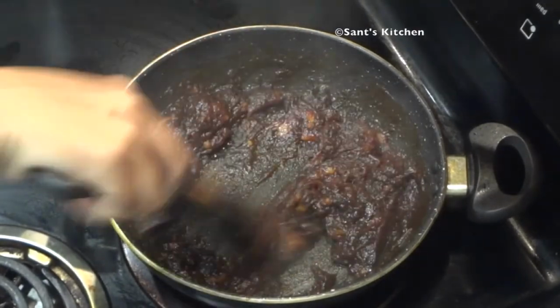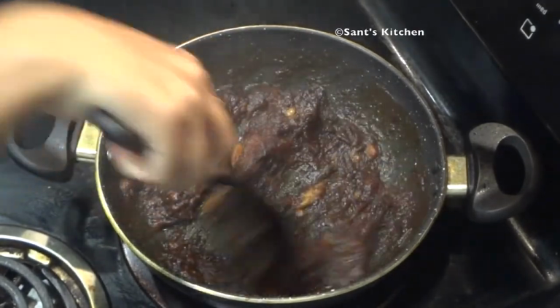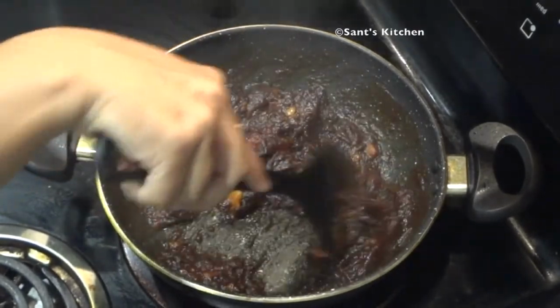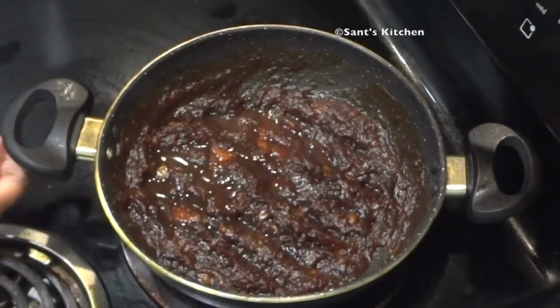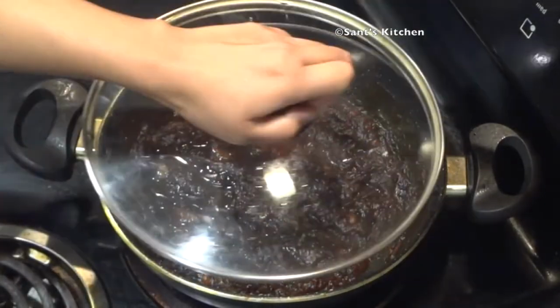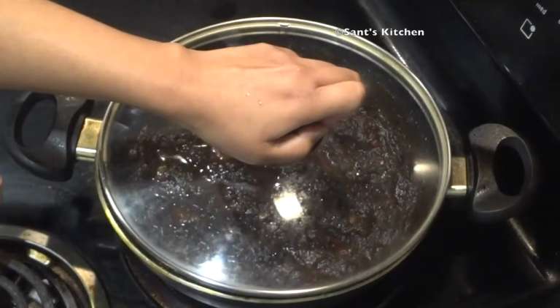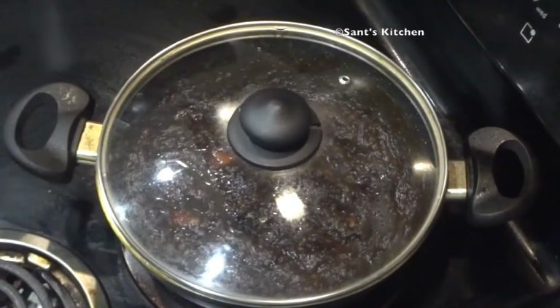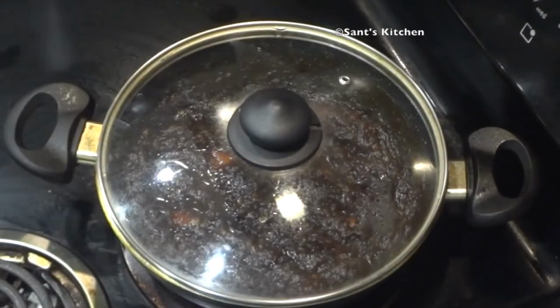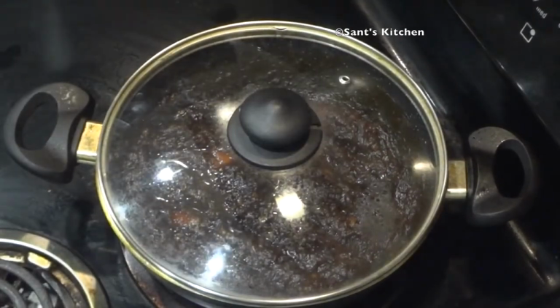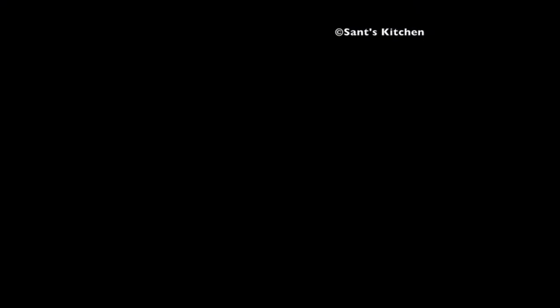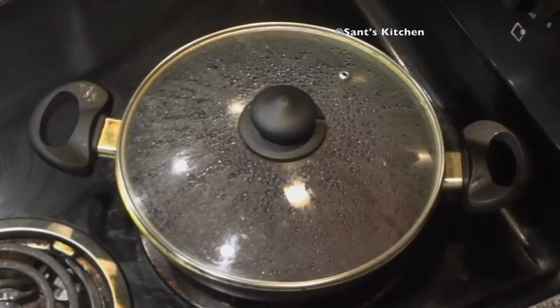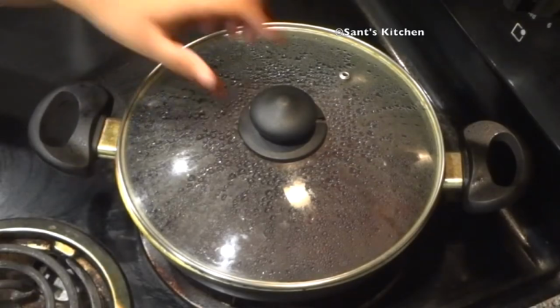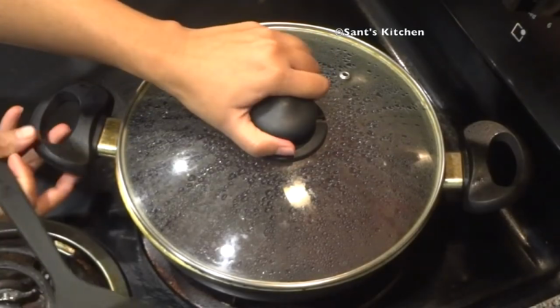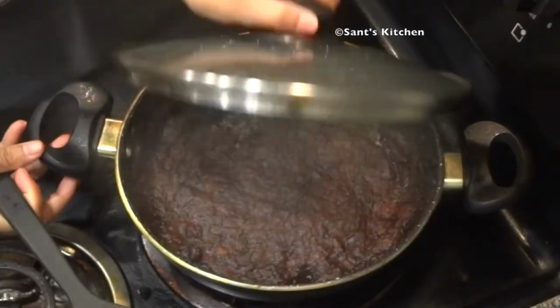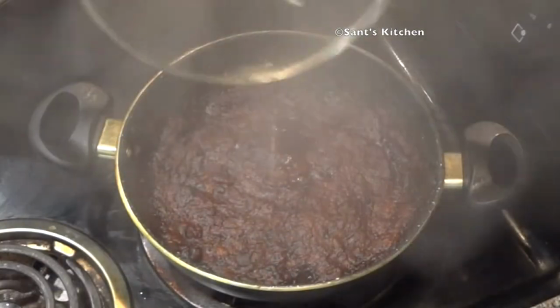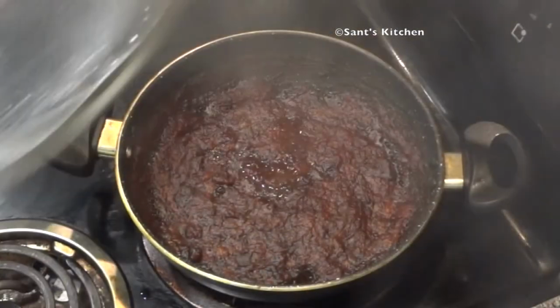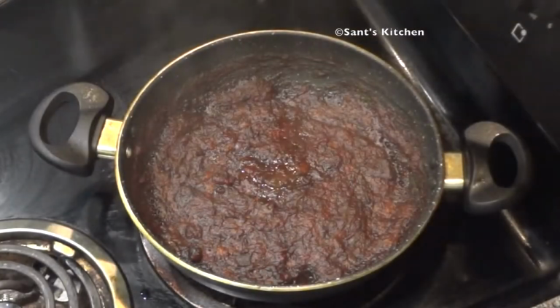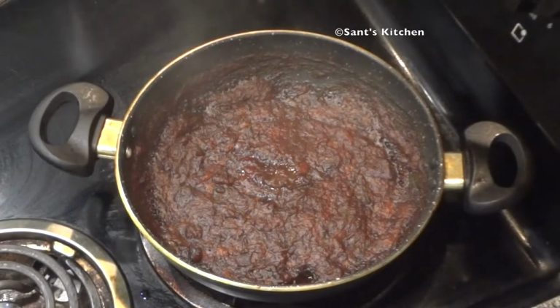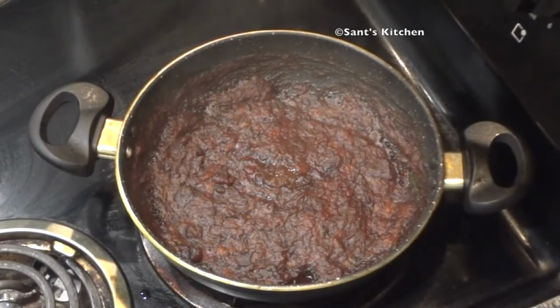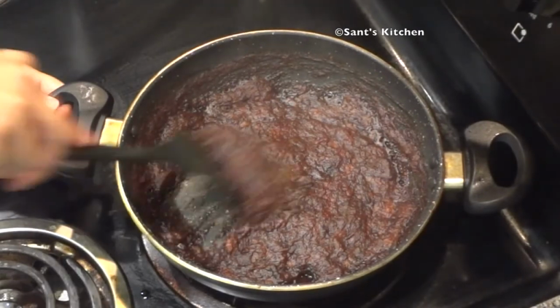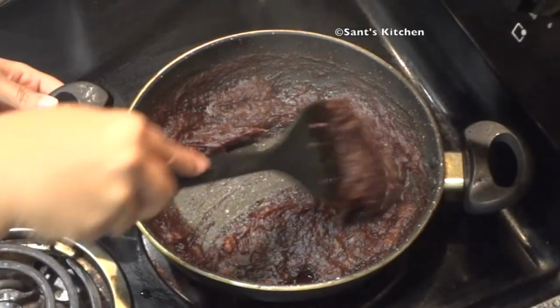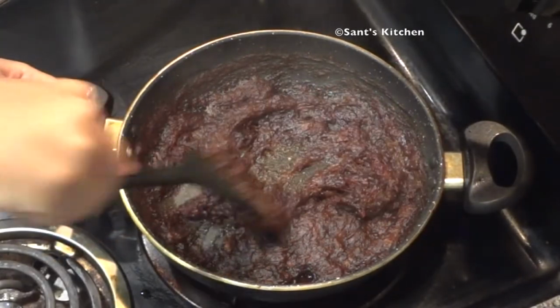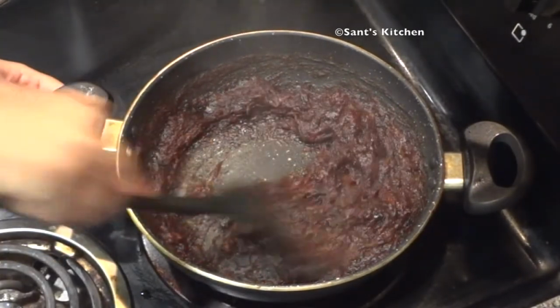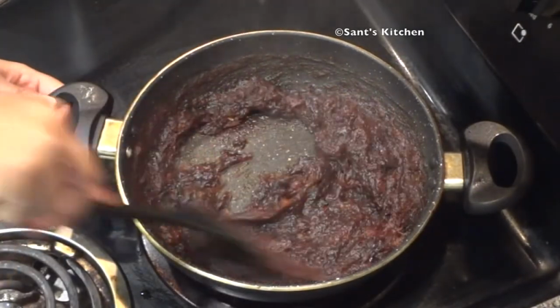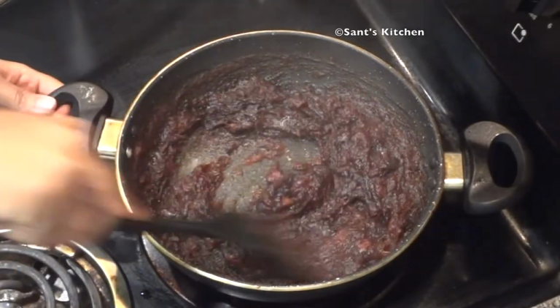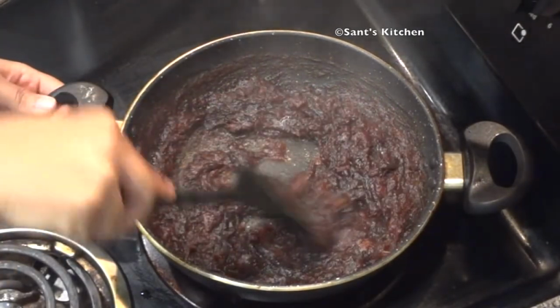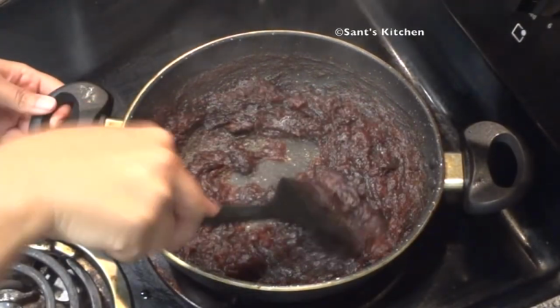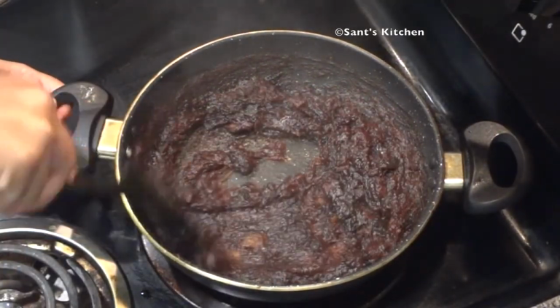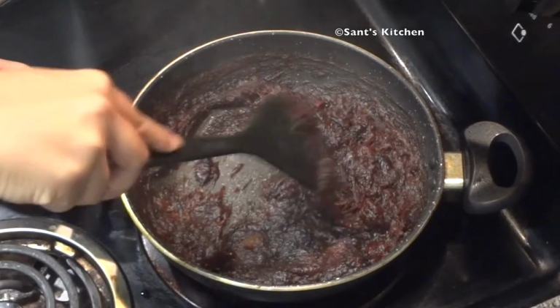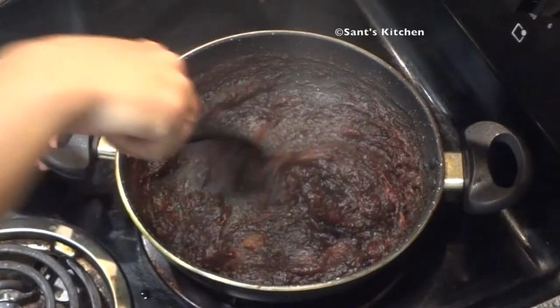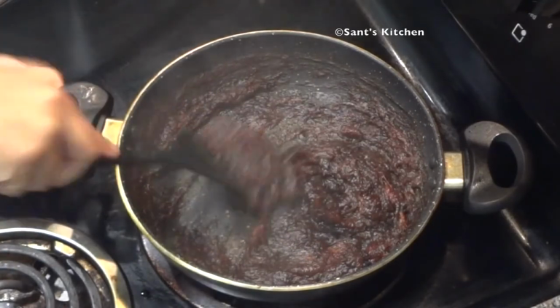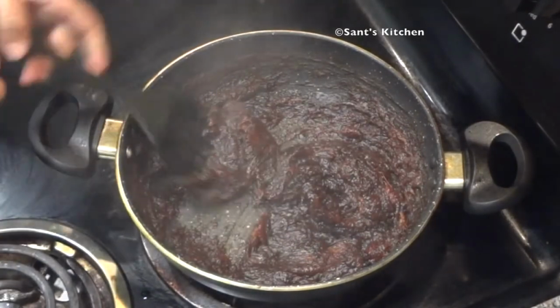Now cover with the lid and let the jaggery melt with the rest of the ingredients. After 5 minutes, turn off the heat and let it cool down to room temperature.